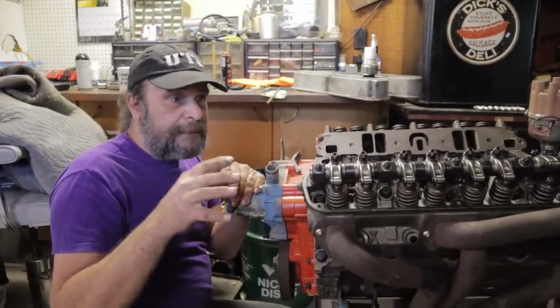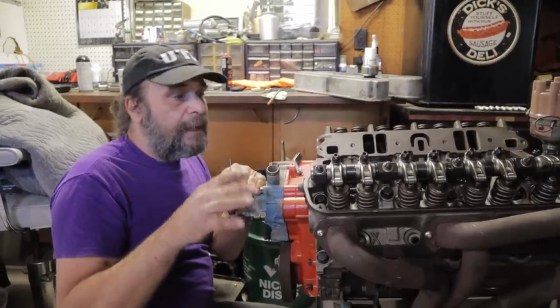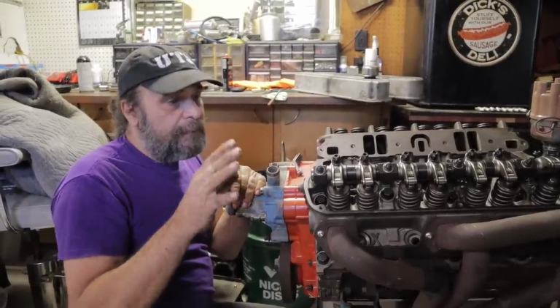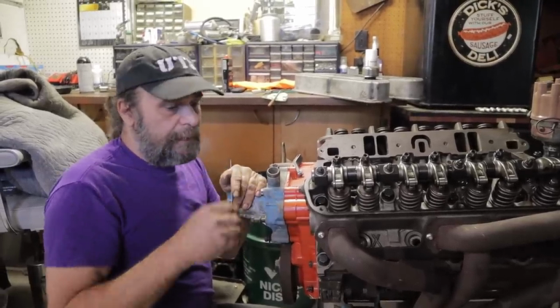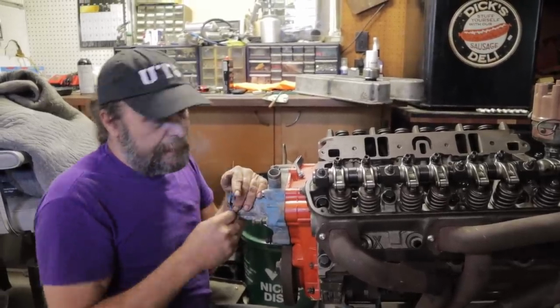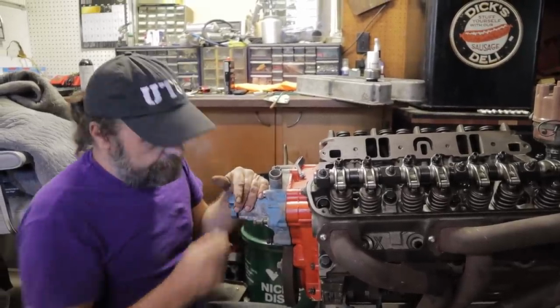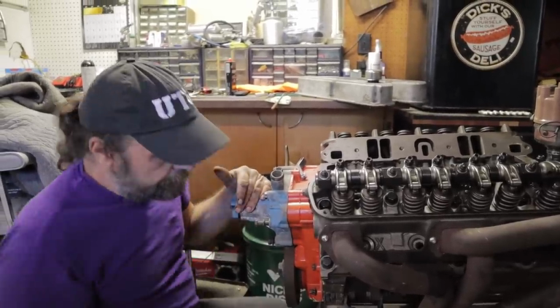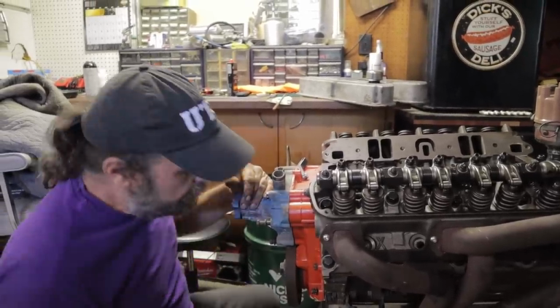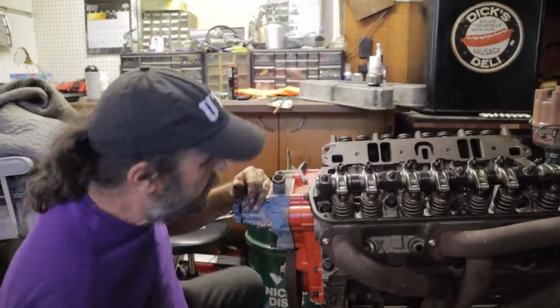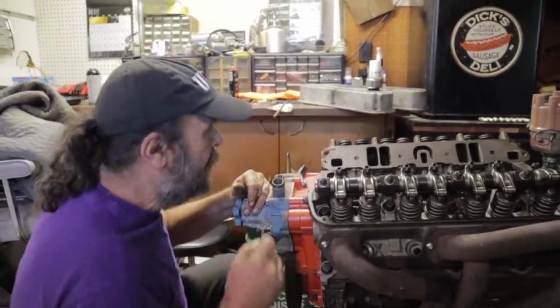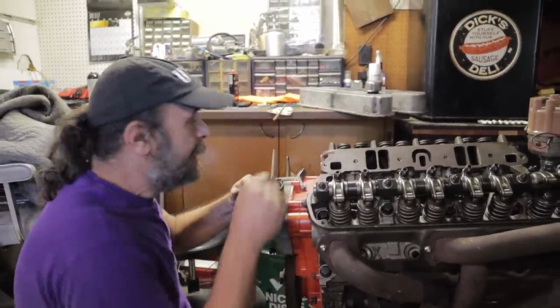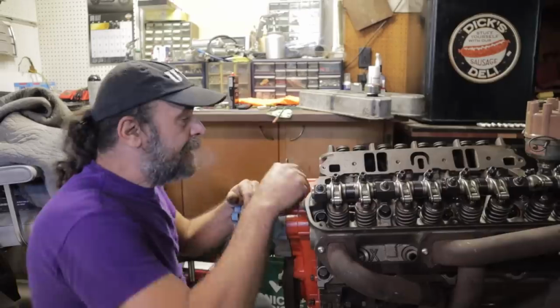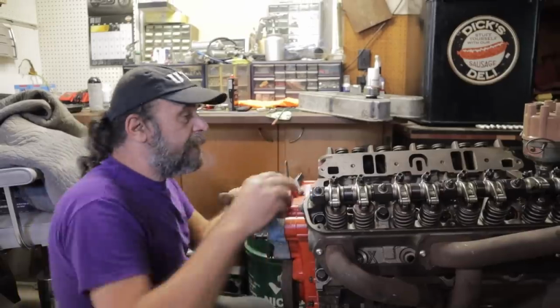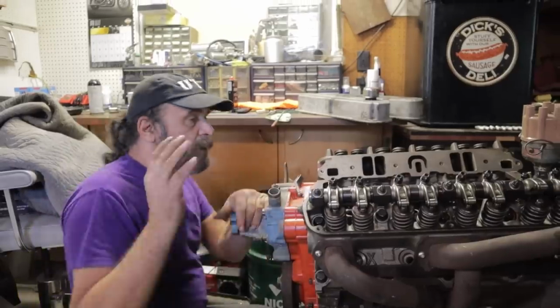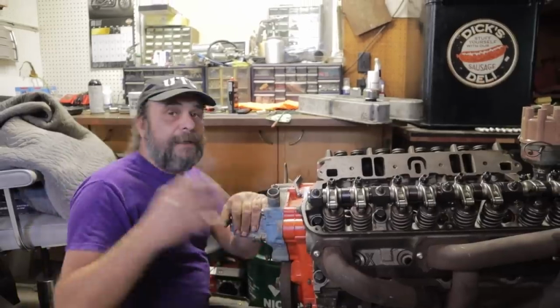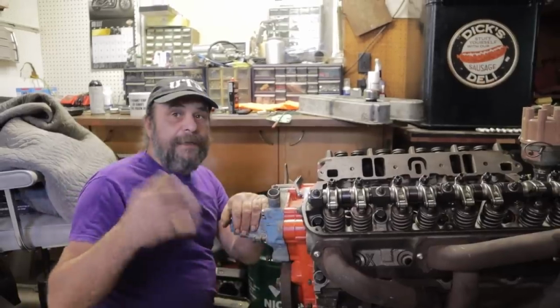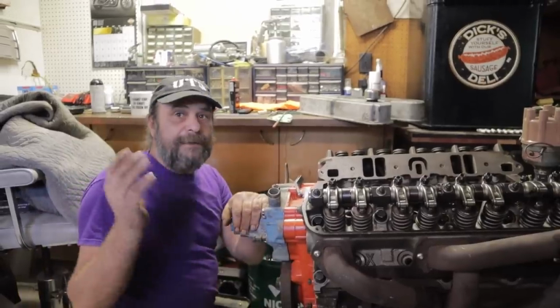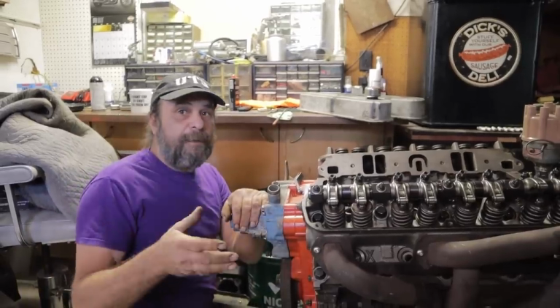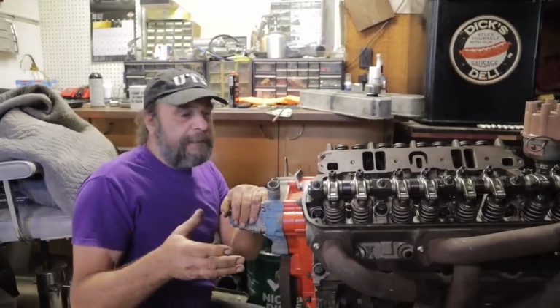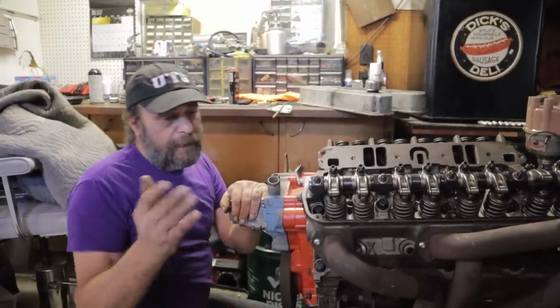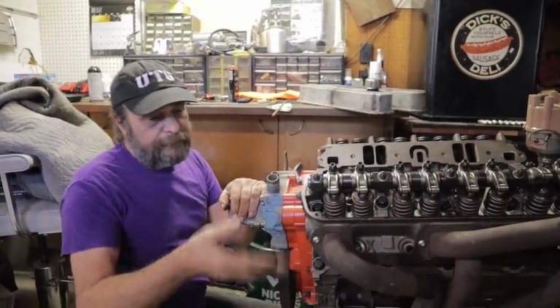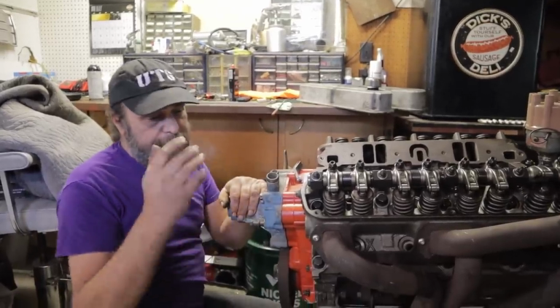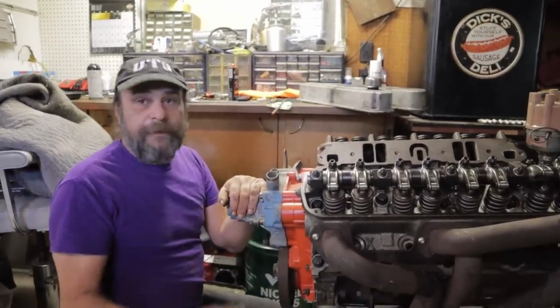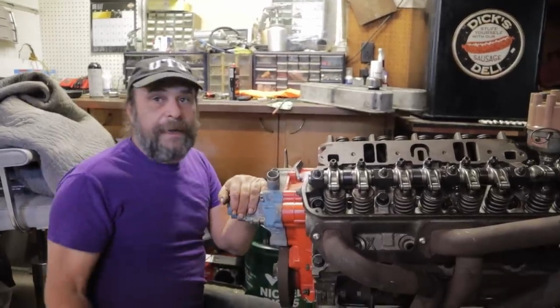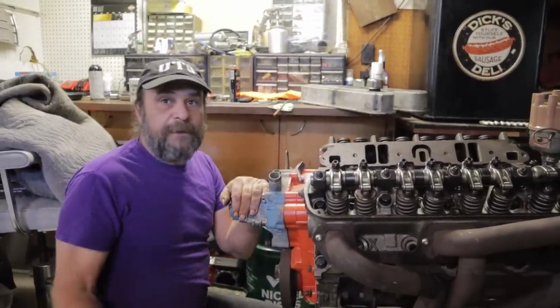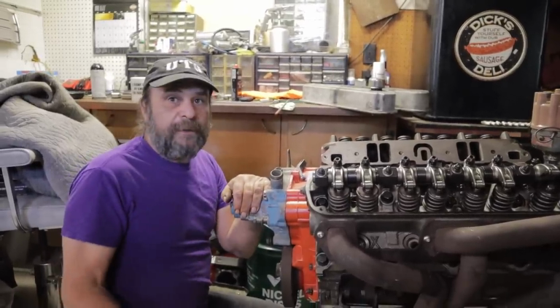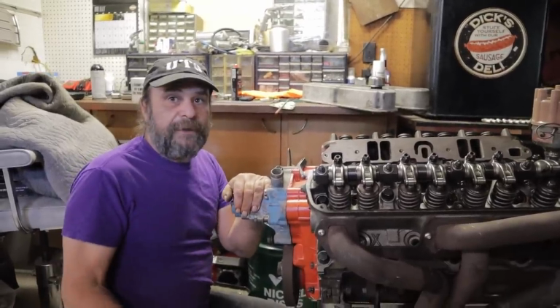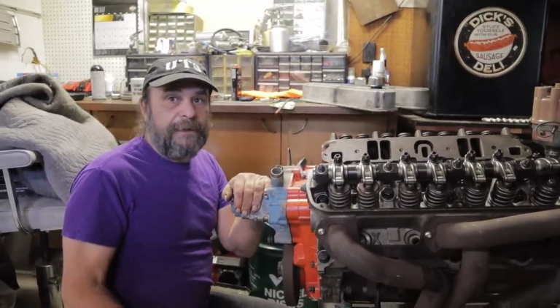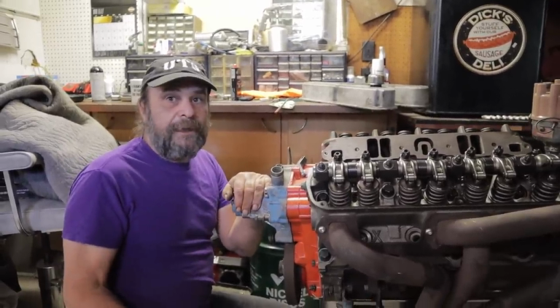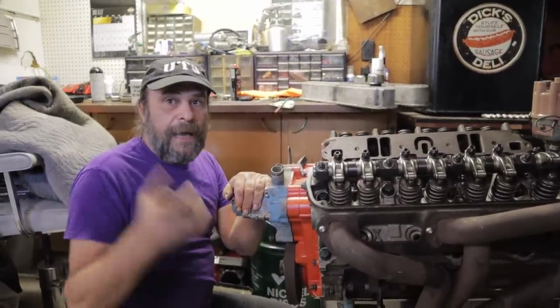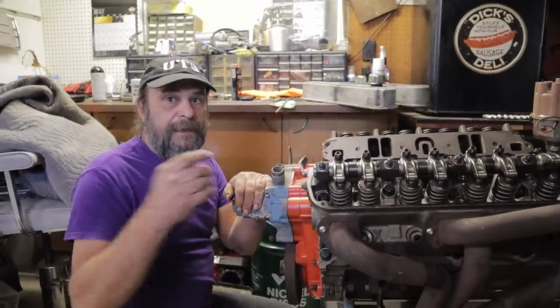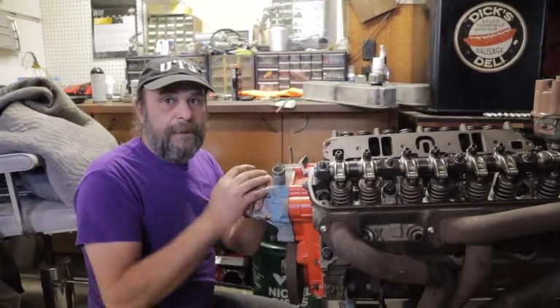It takes a little time, but you can get it. So that's it — a quick, easy, simple method of degreeing a camshaft with a feeler gauge. I'll see you tomorrow.